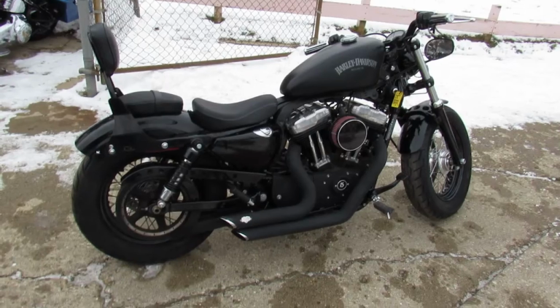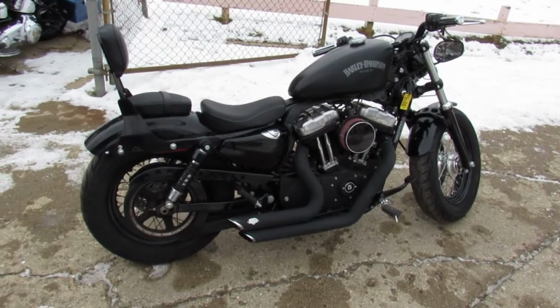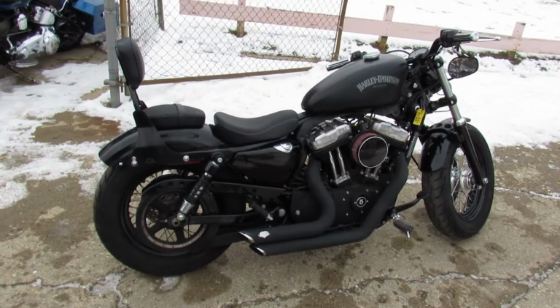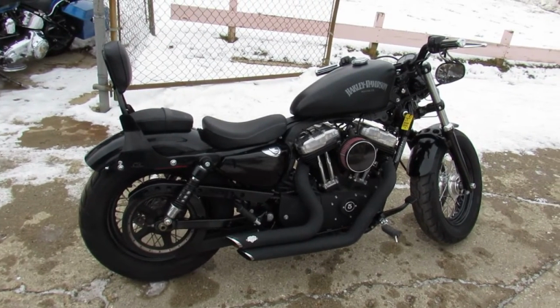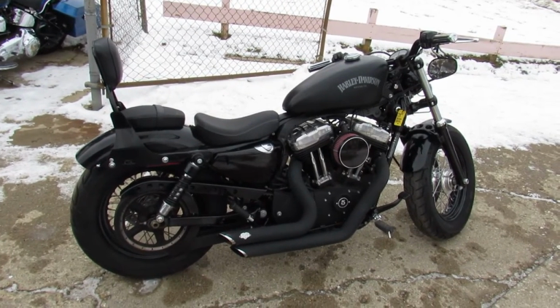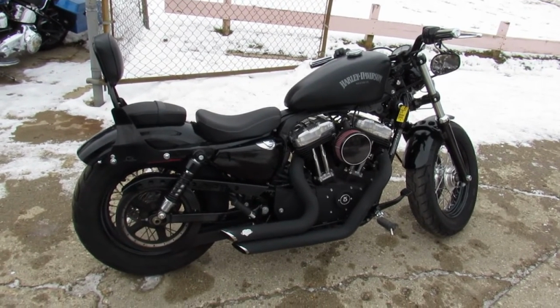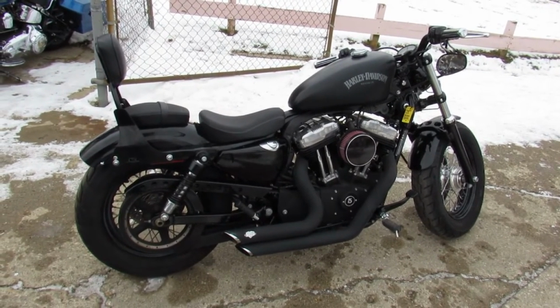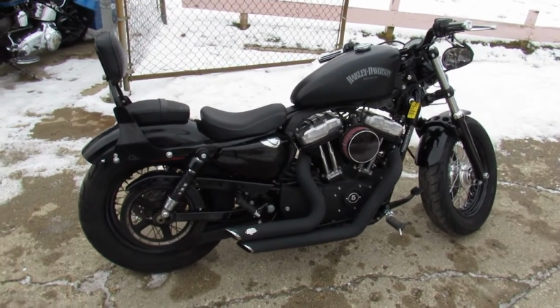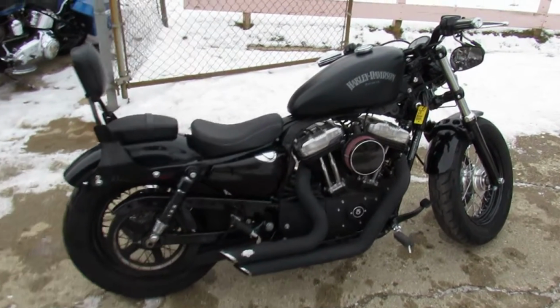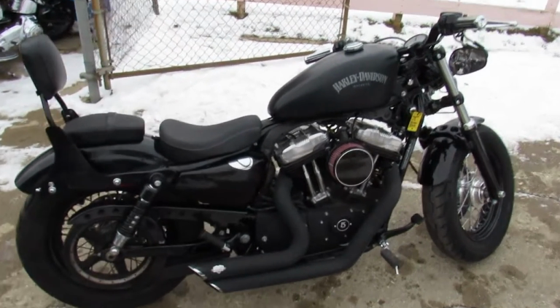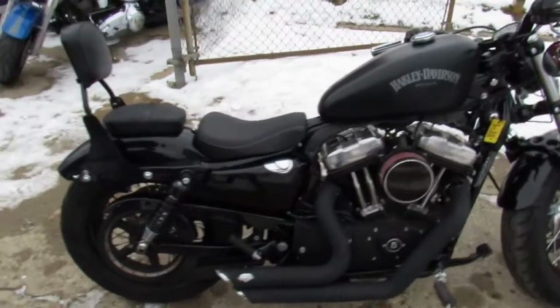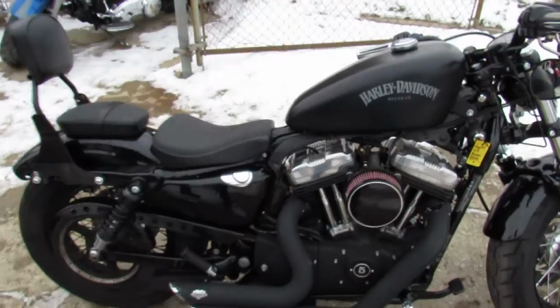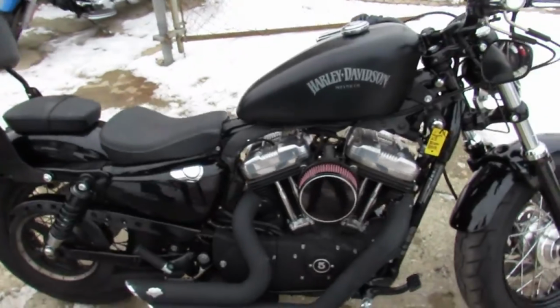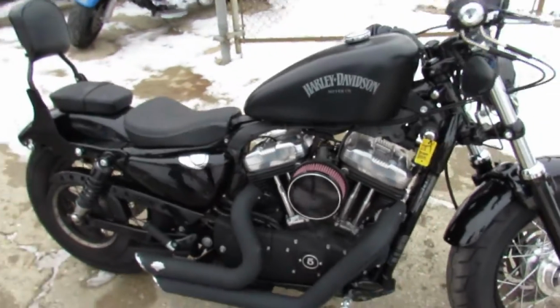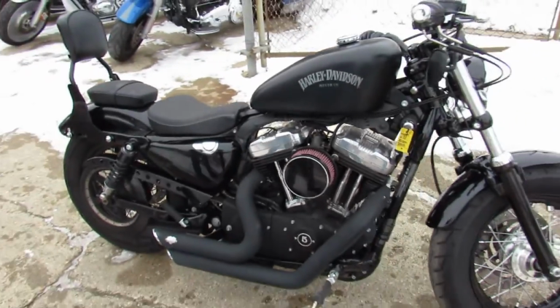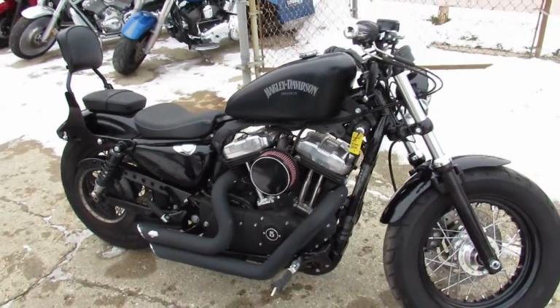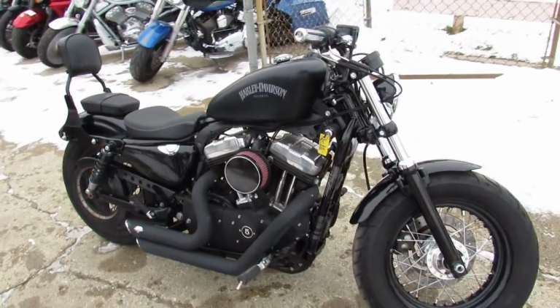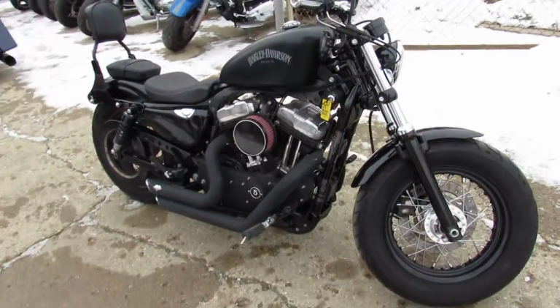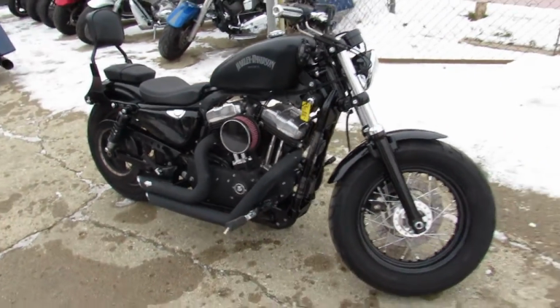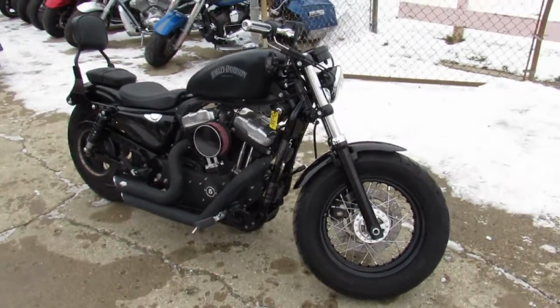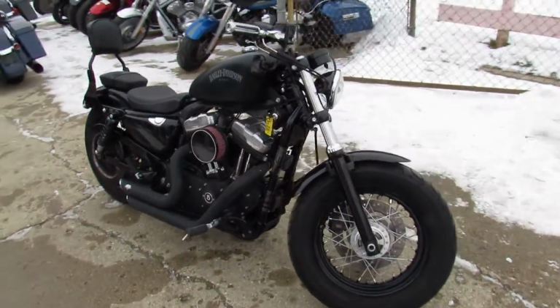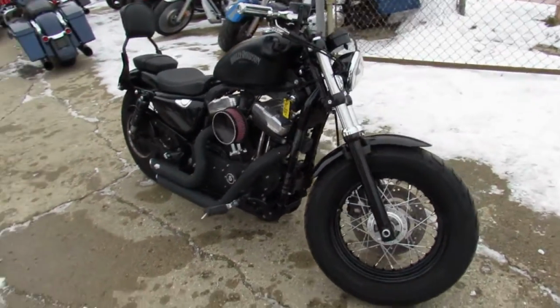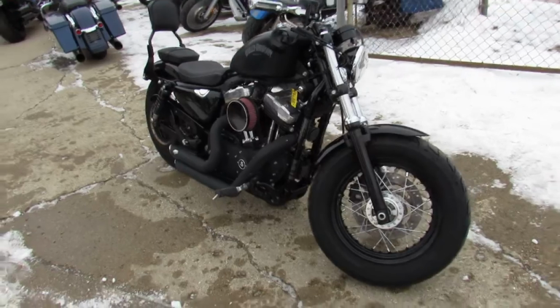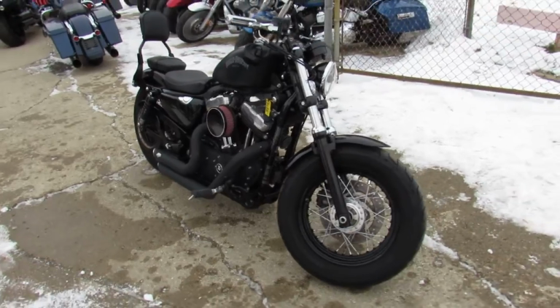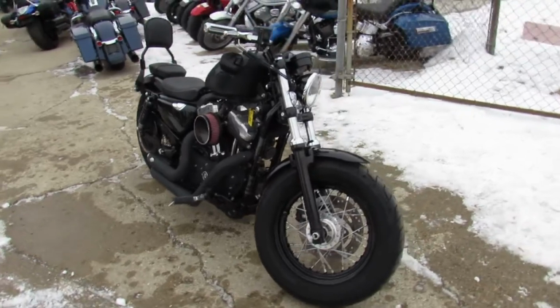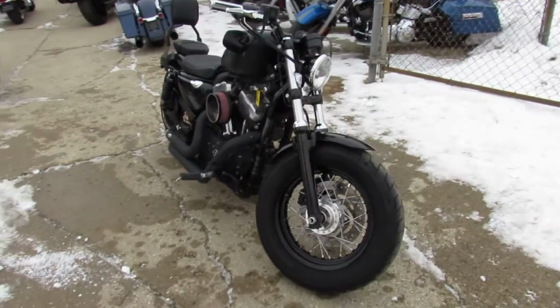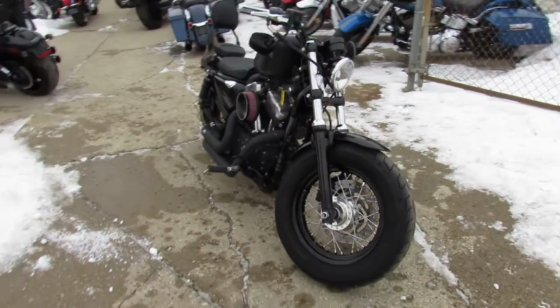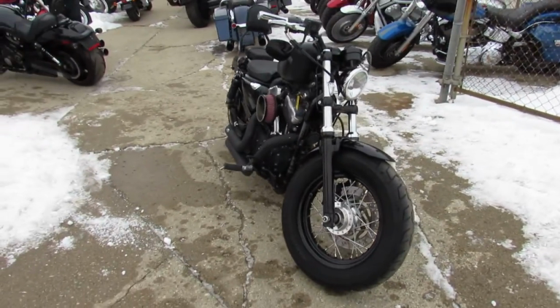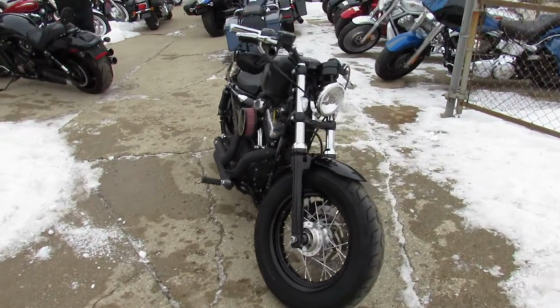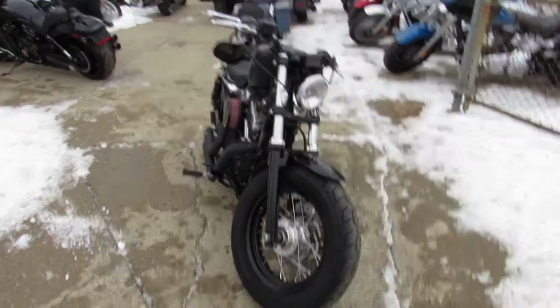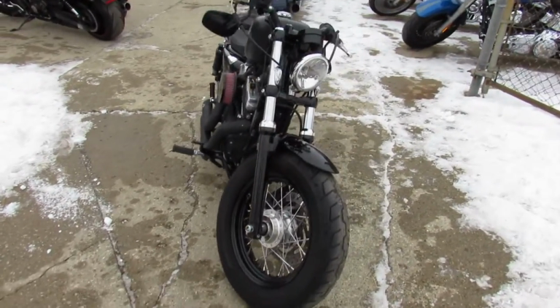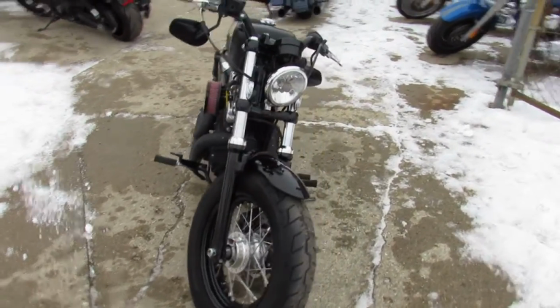Hey, what's up guys? It's ApprovalPowerSports.com doing some videos on the used Harley-Davidsons we just got in. We've got over 450 used Harleys. This one's a 2013 Harley-Davidson Sportster 48 — 12,940 miles, so miles are good and this thing's clean.